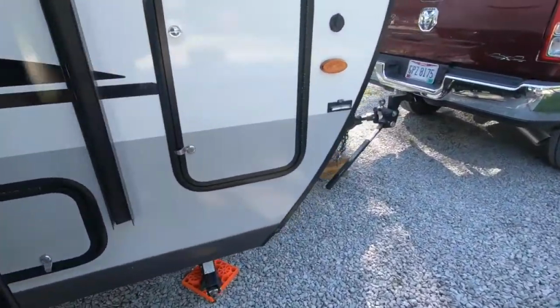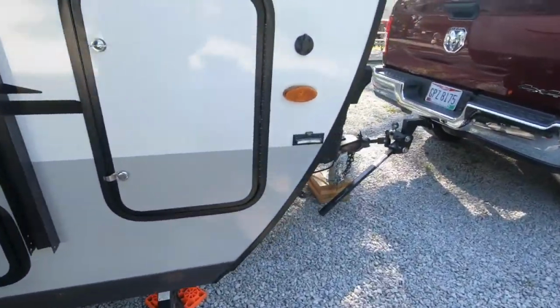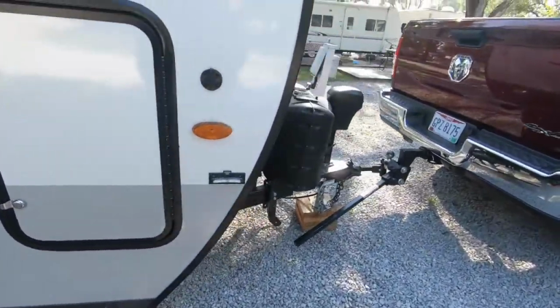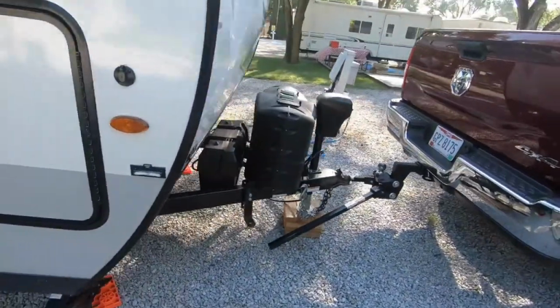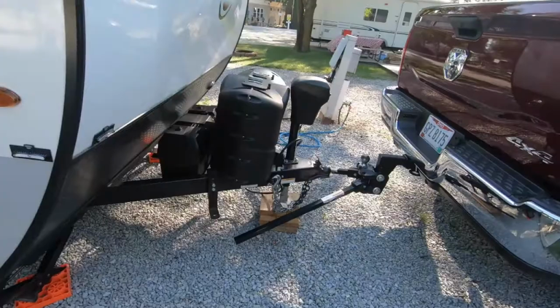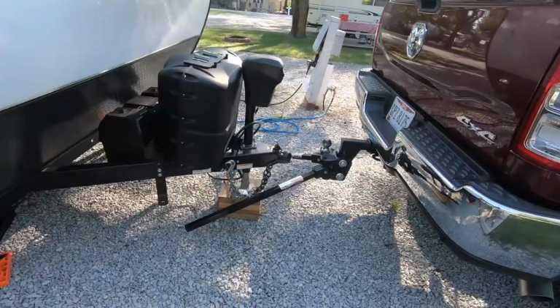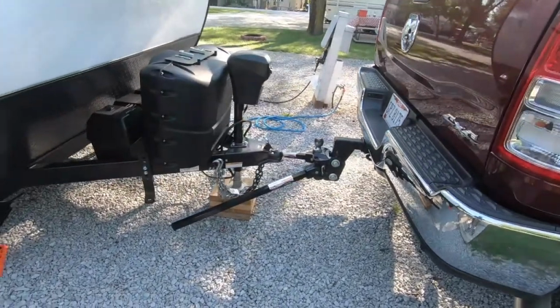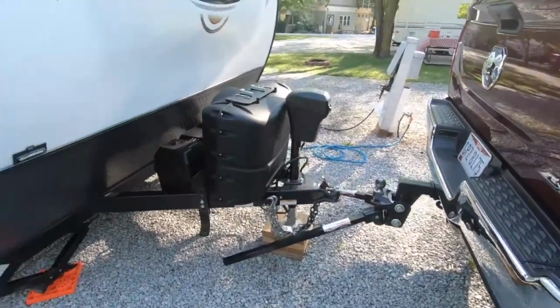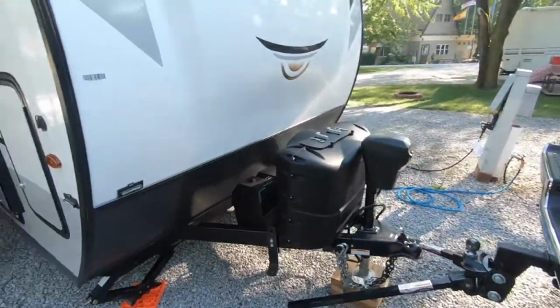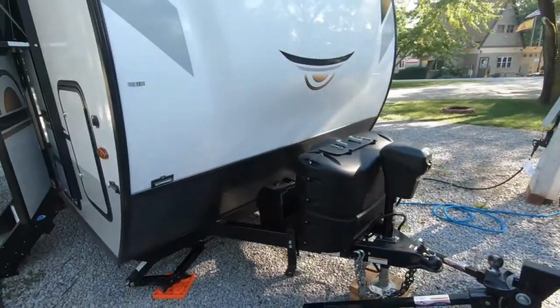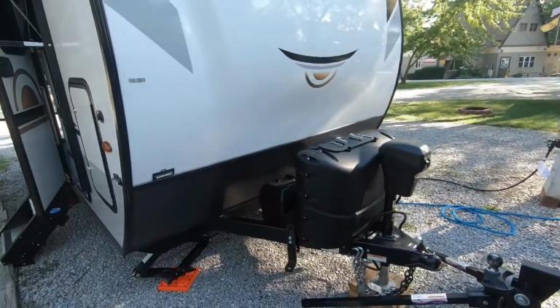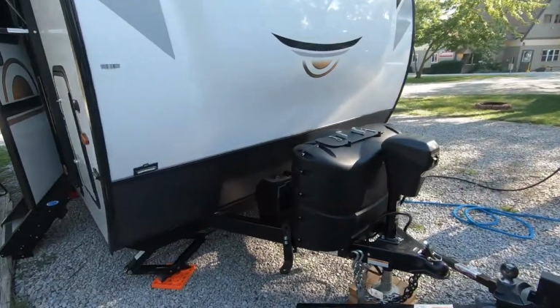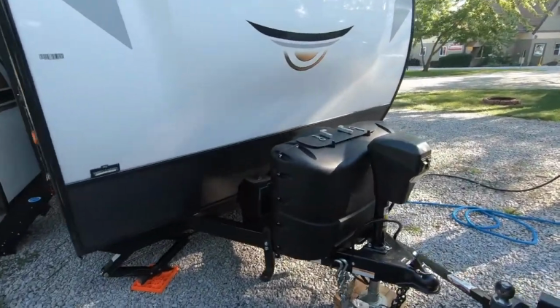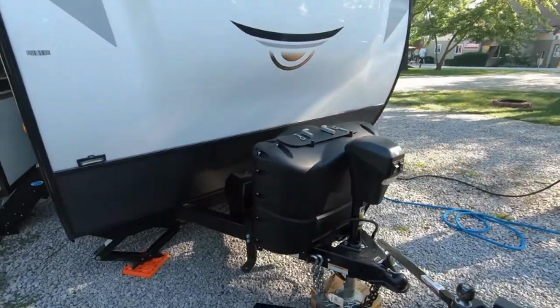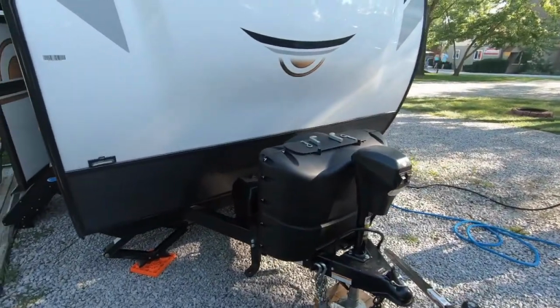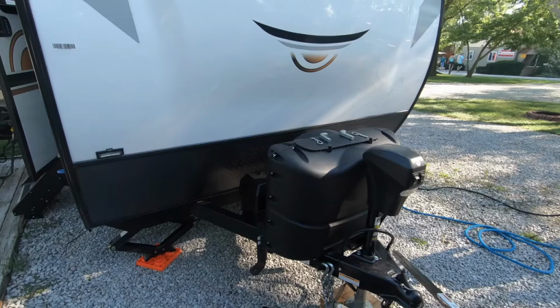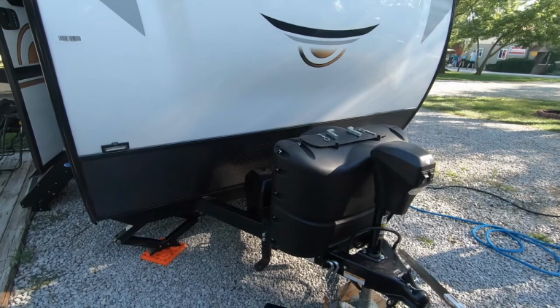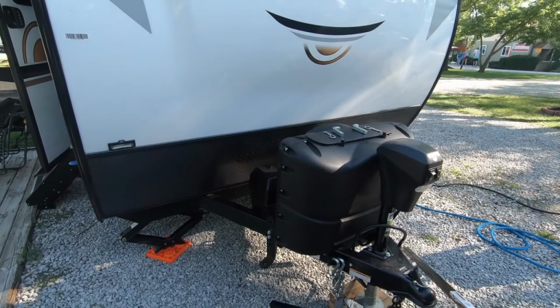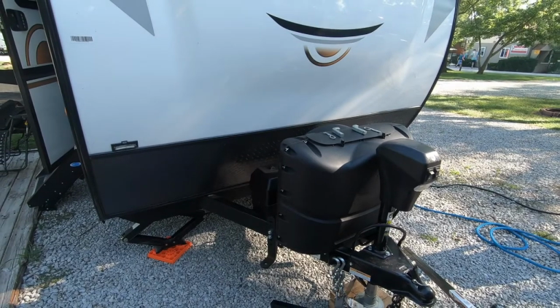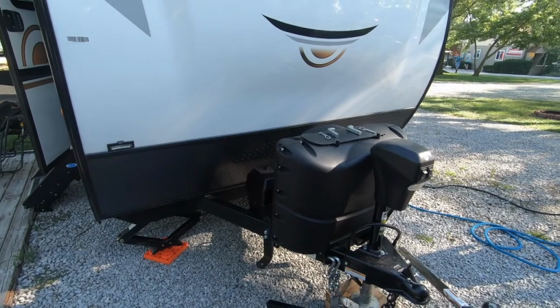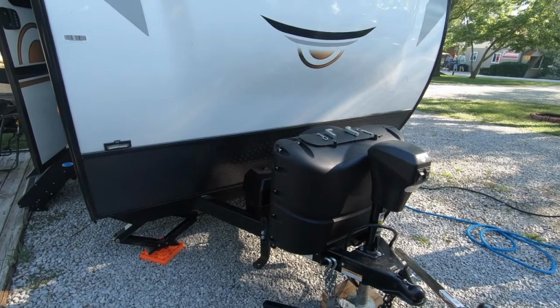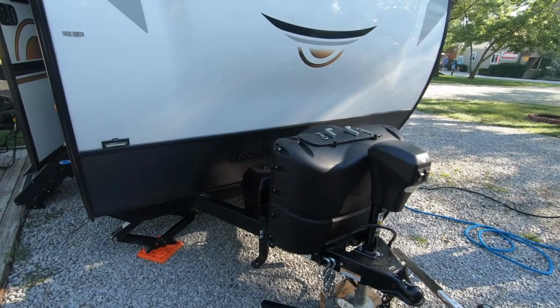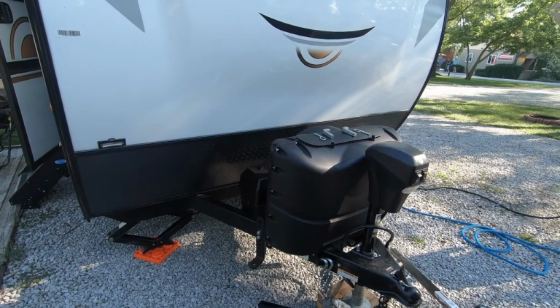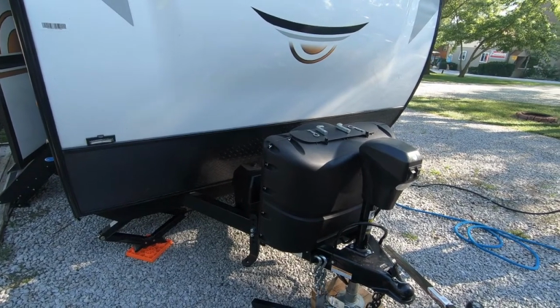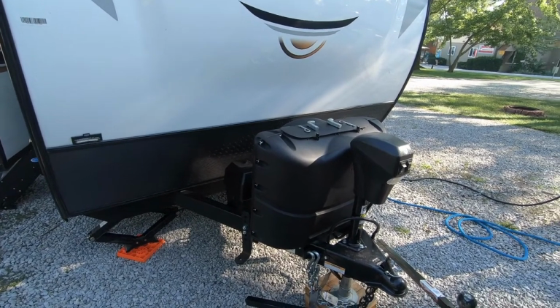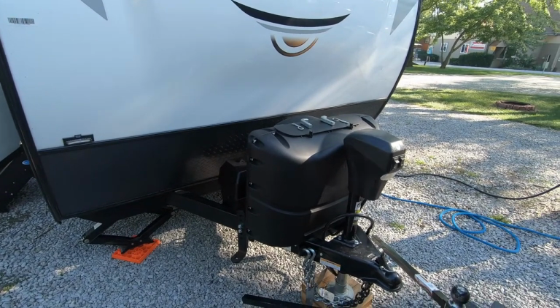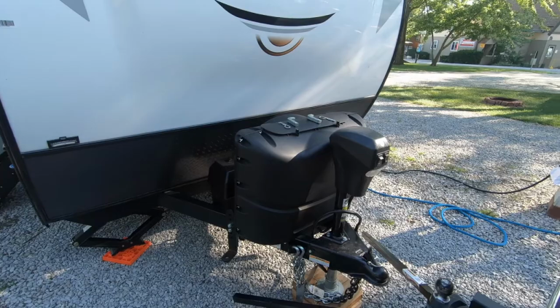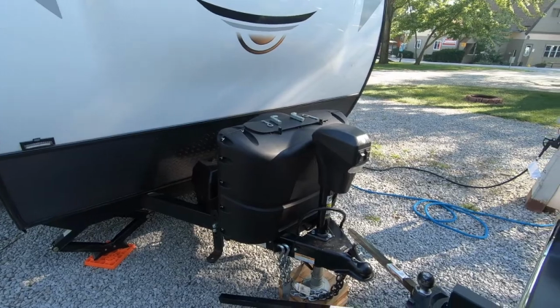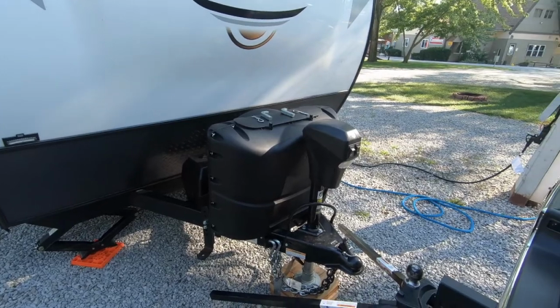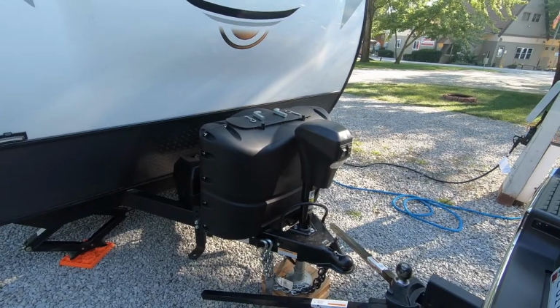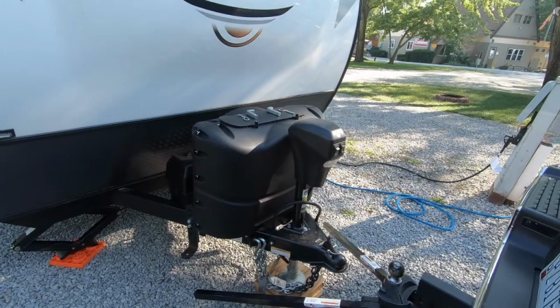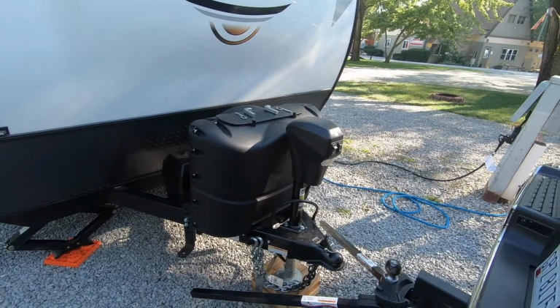There's our weight distribution hitch. On the front end we have two 30-gallon propane tanks, electric jack, and electric tongue jack.